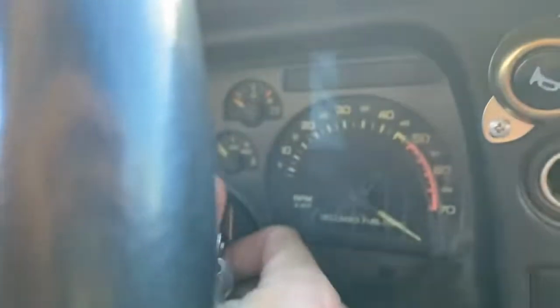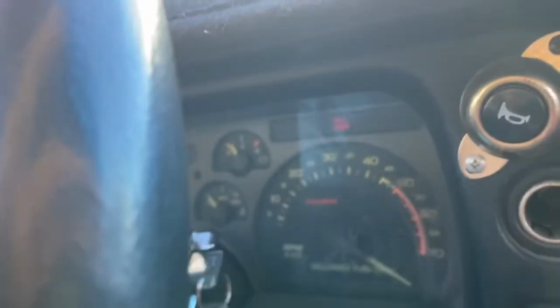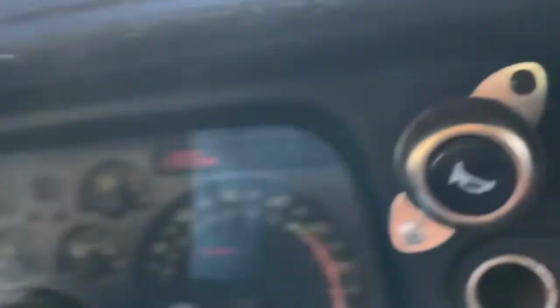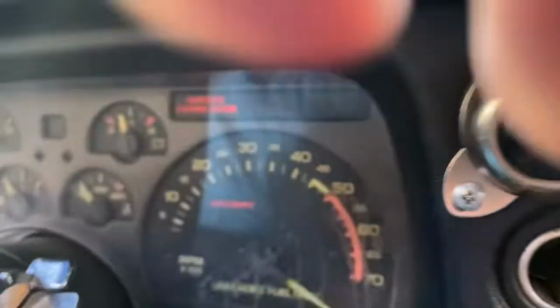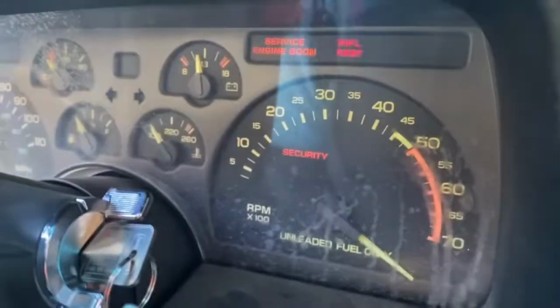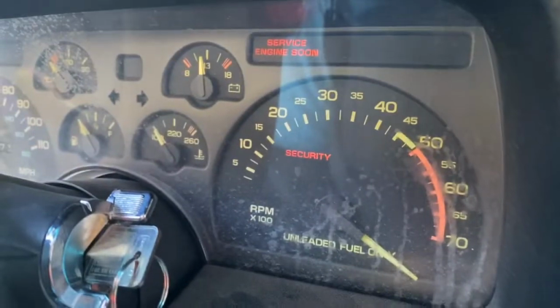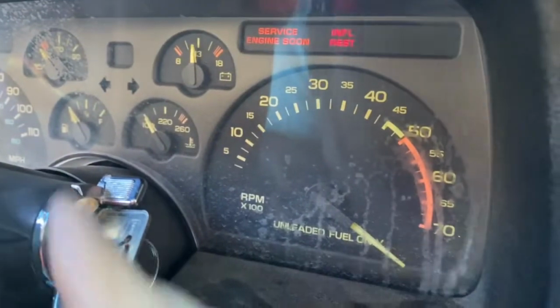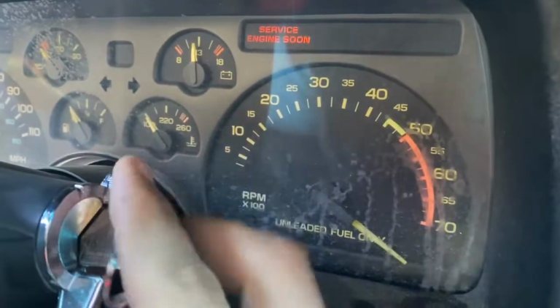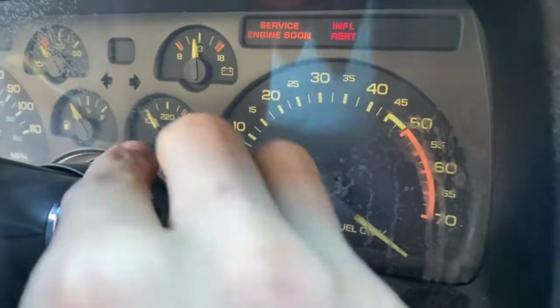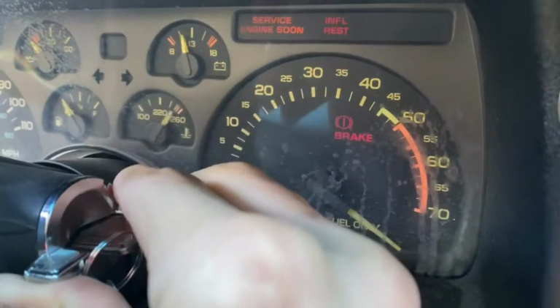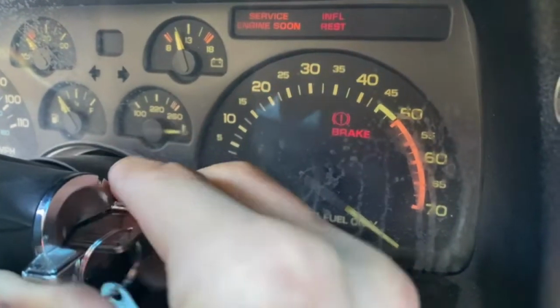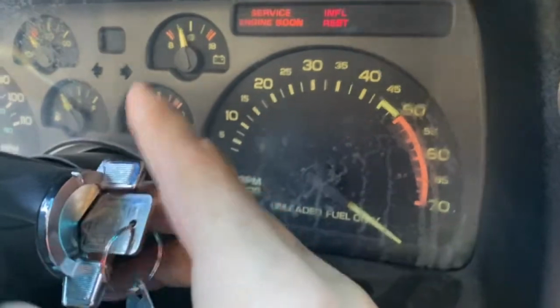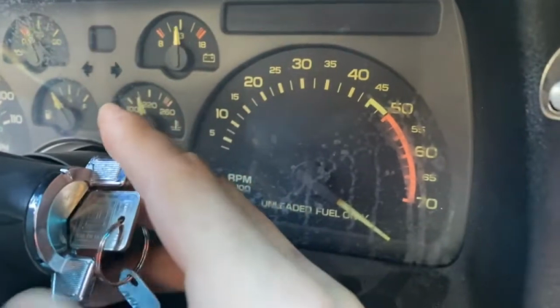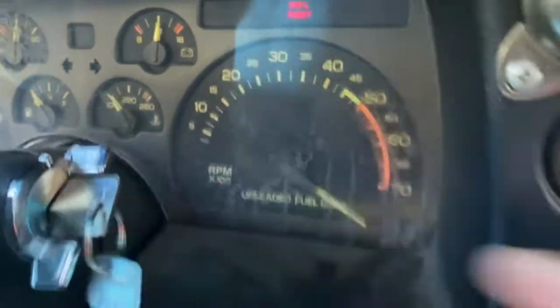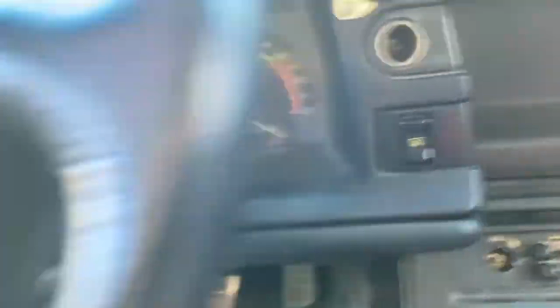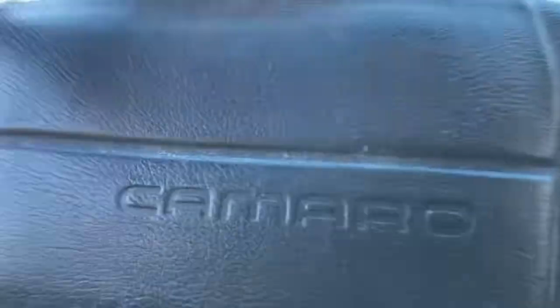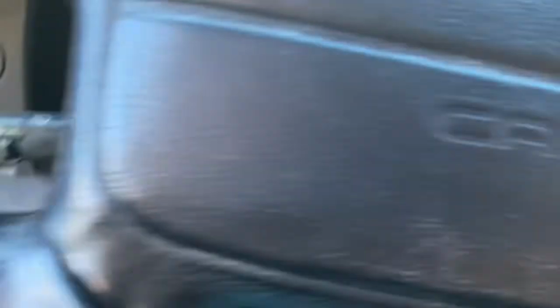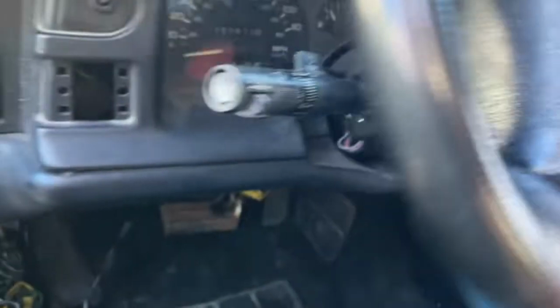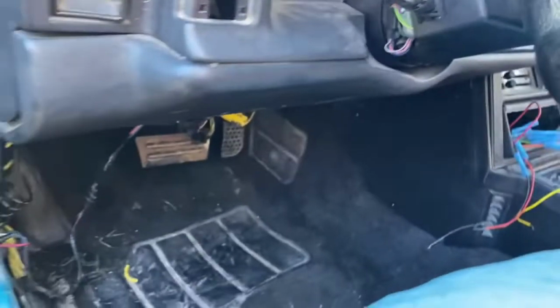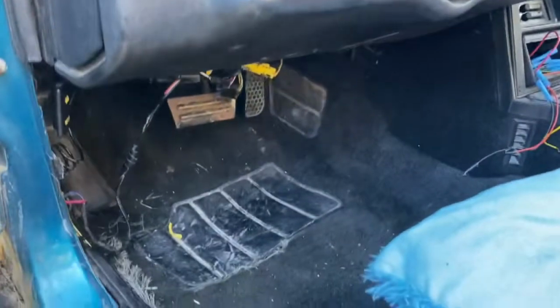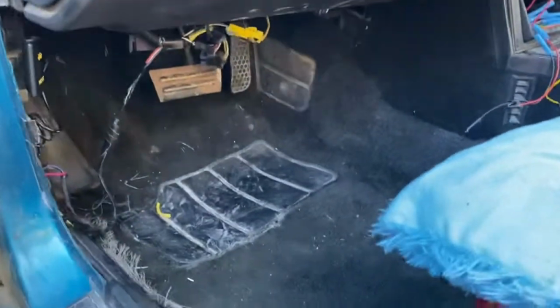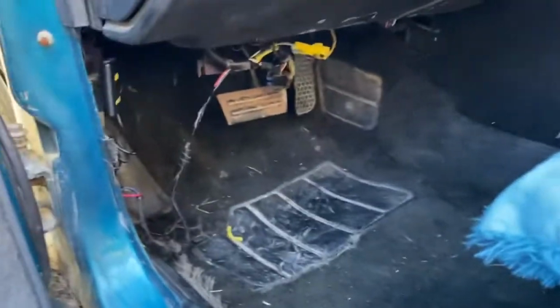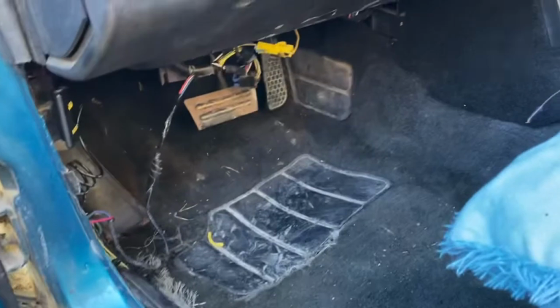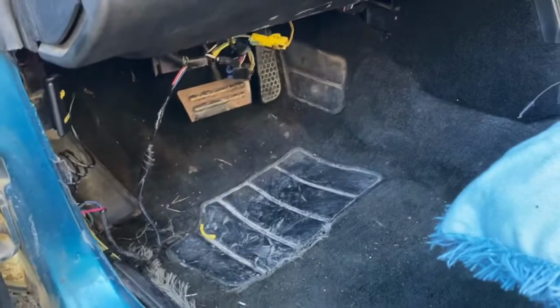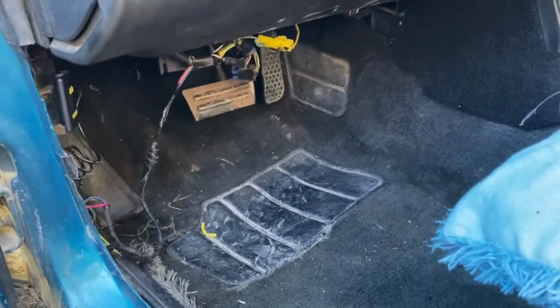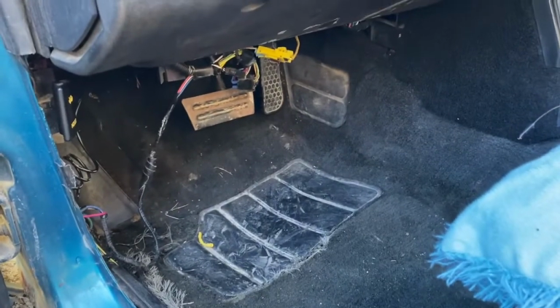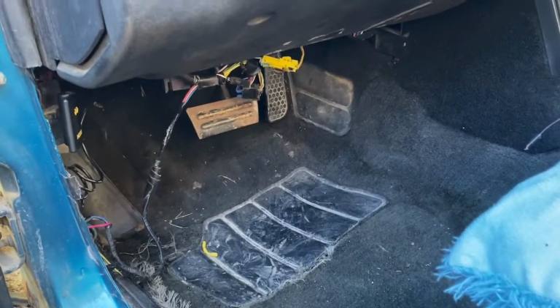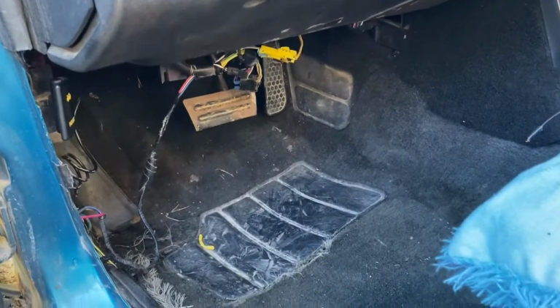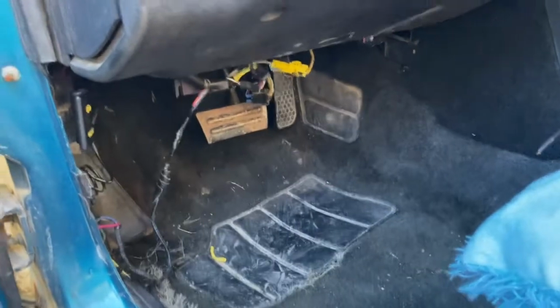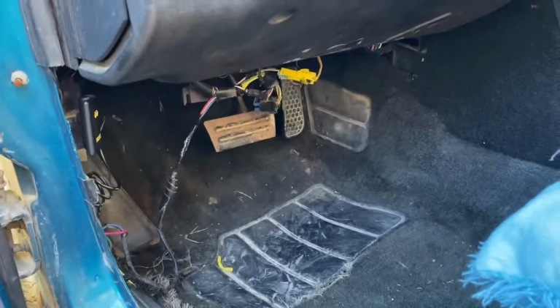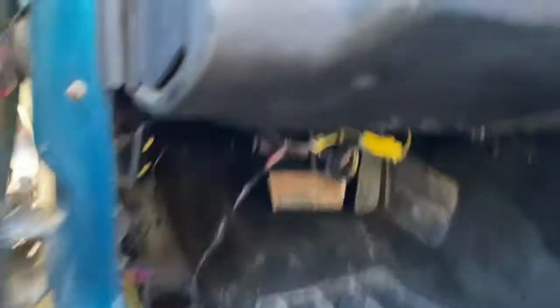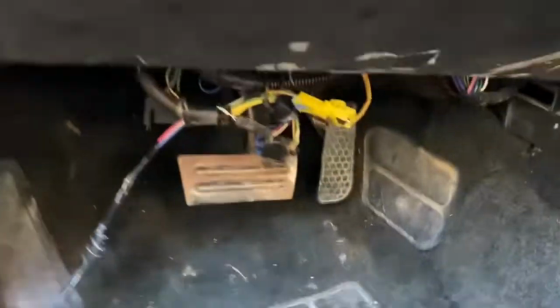Security light should come on and go out — and it does. And she starts right up and idles now, because I've been letting her run for quite a while just to get the dust out, blow the cobwebs out.